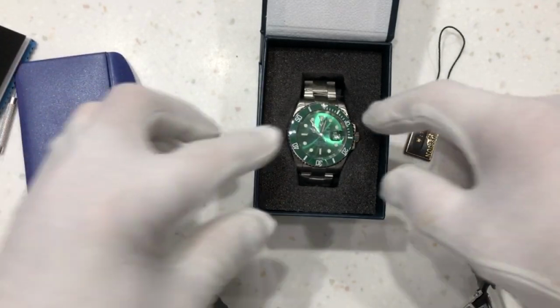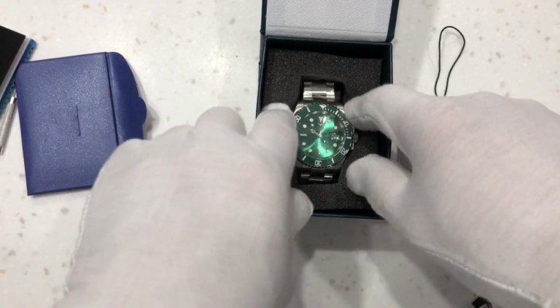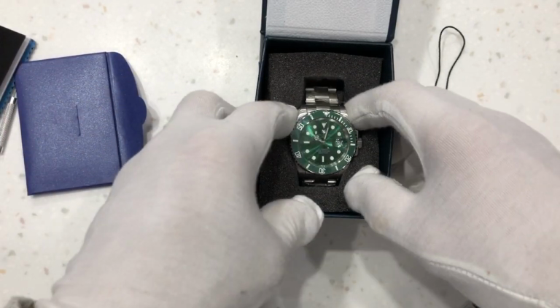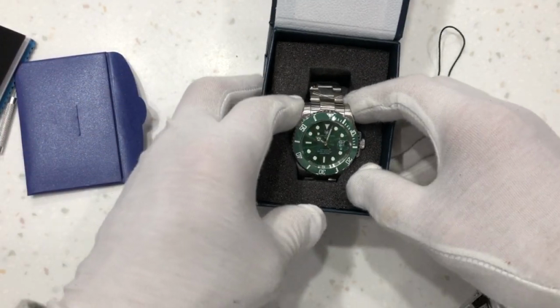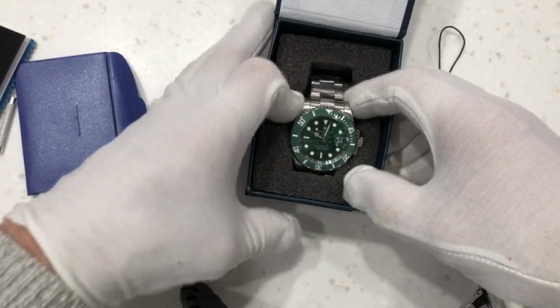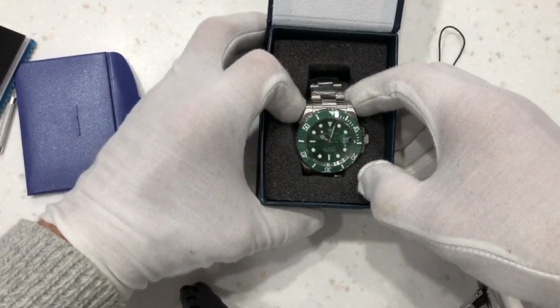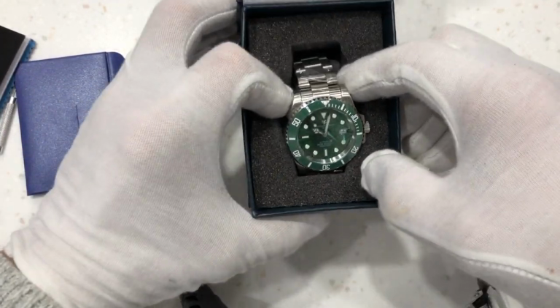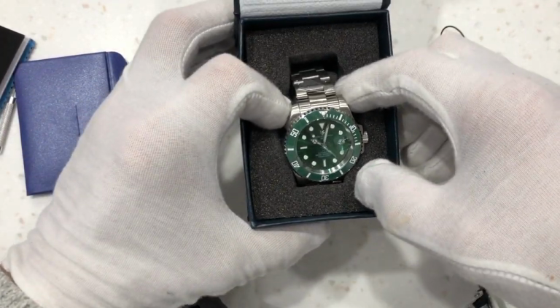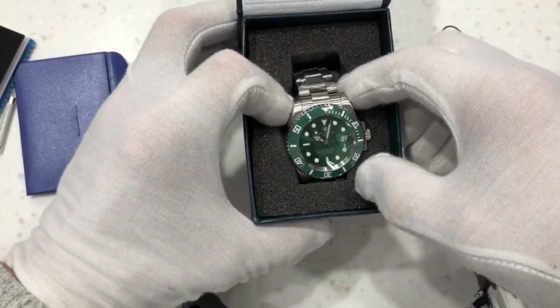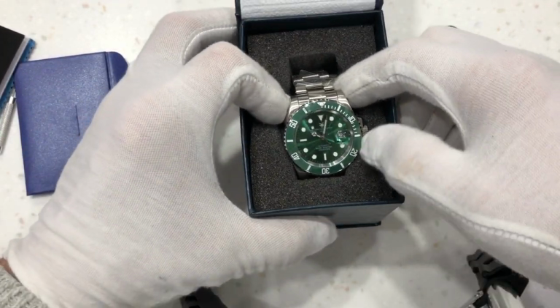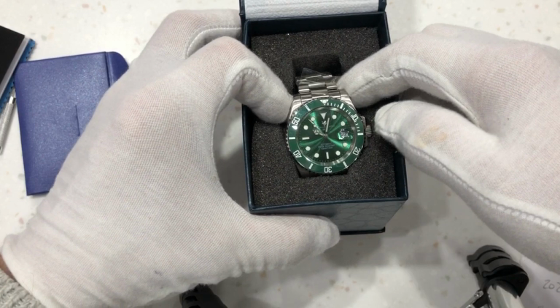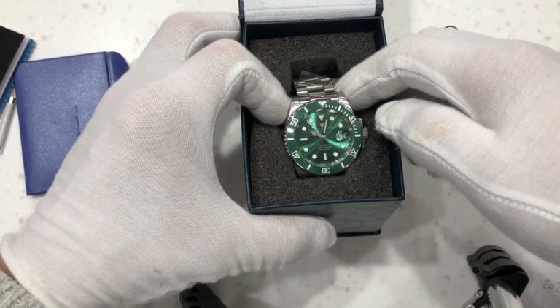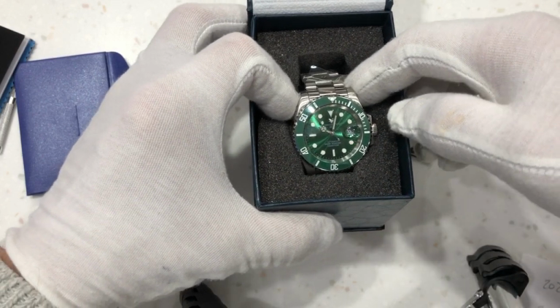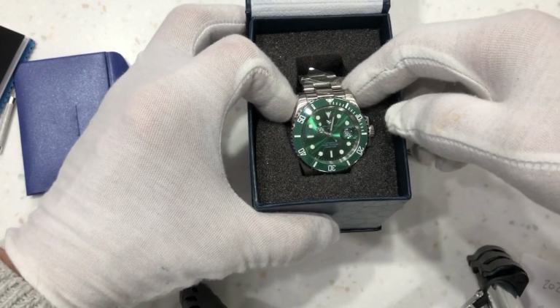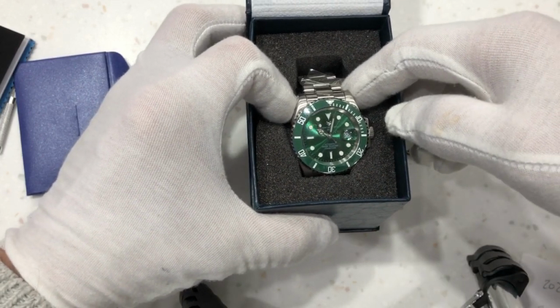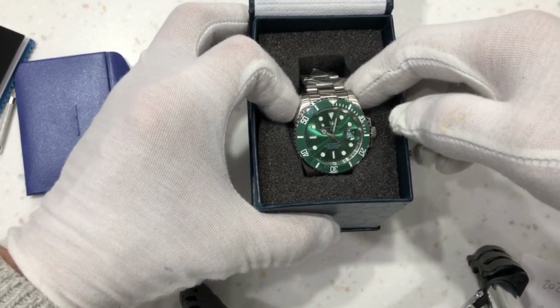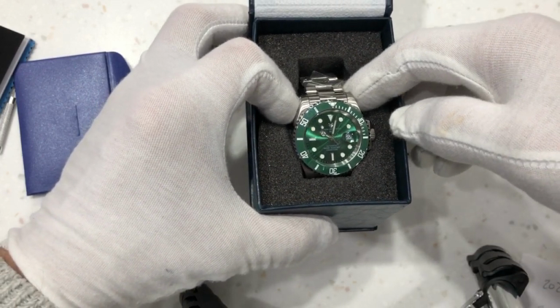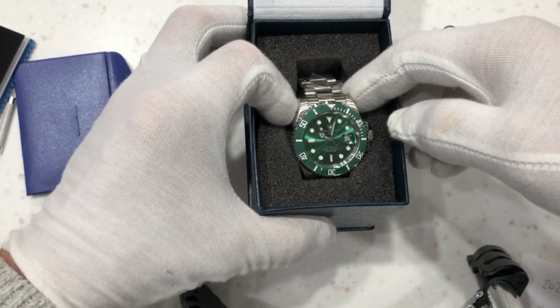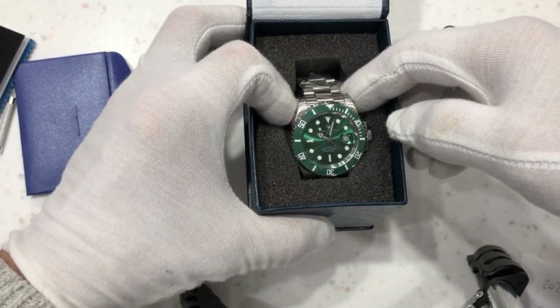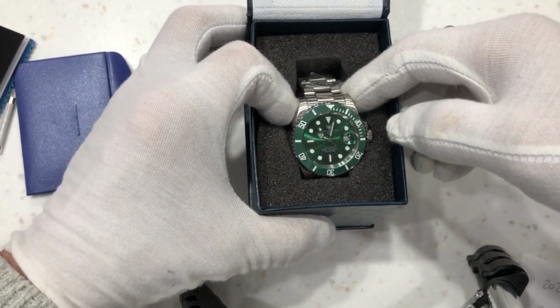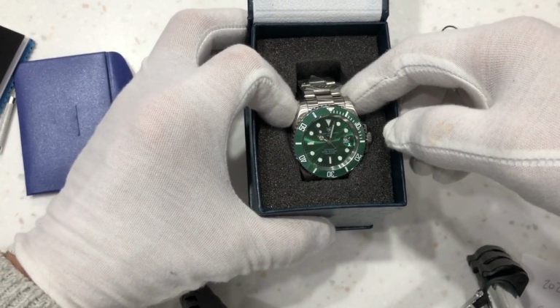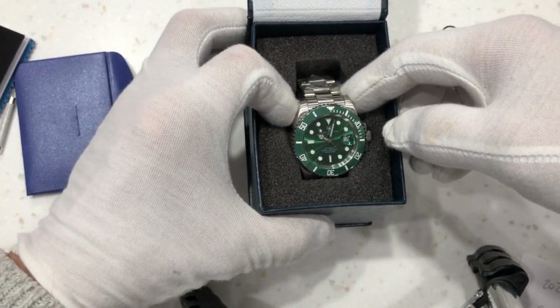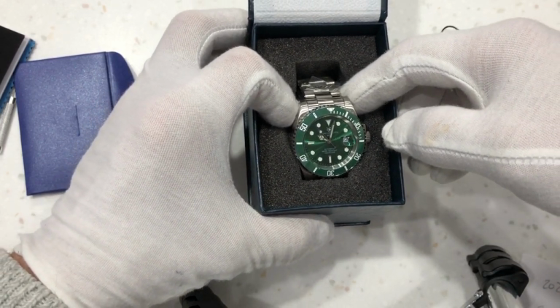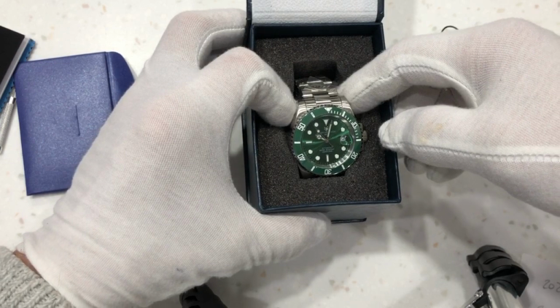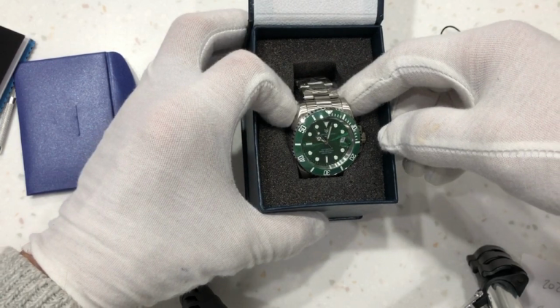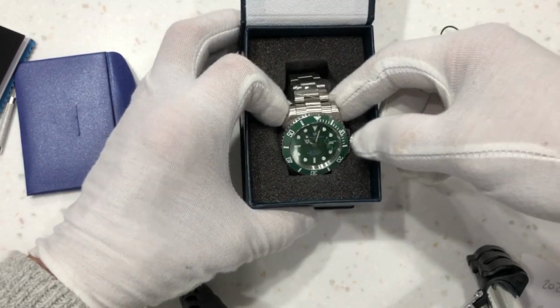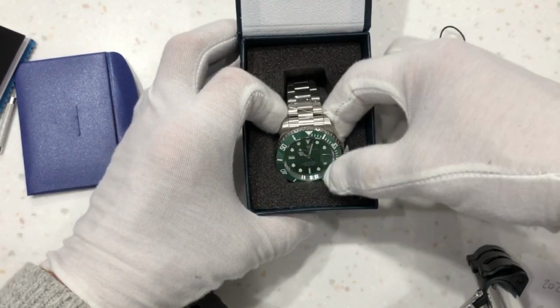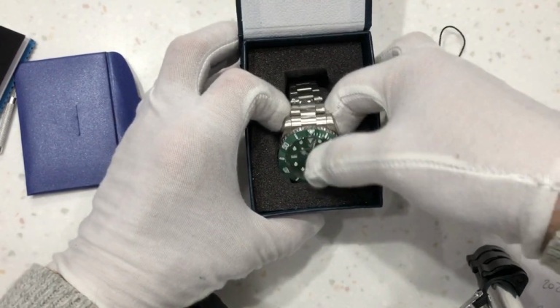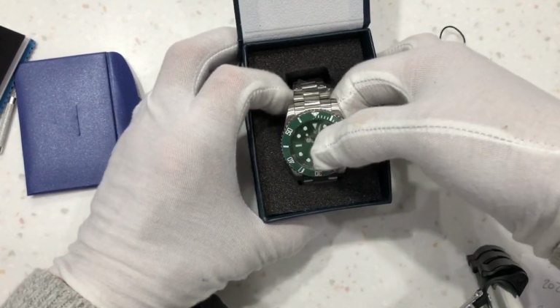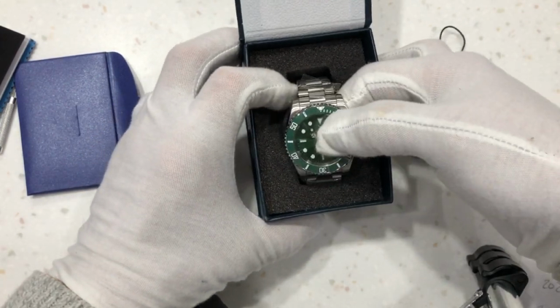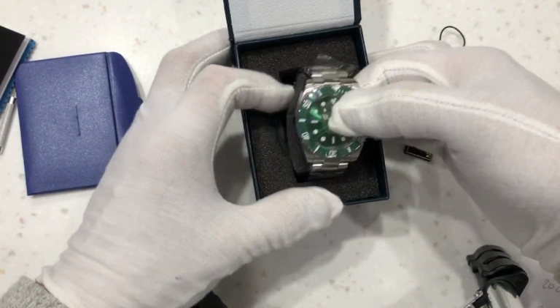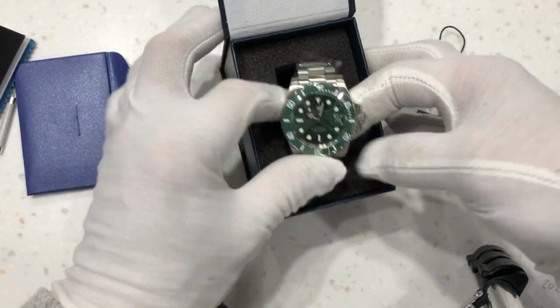And there's the watch with a ceramic bezel. It's 41mm in diameter, 13mm thick, and claims 100m water resistance.